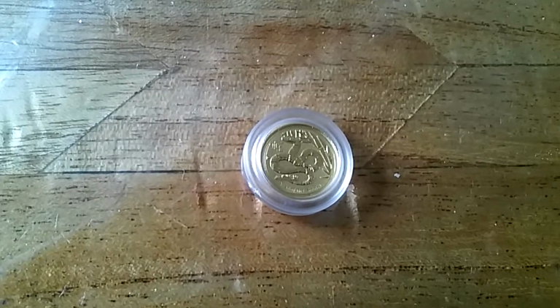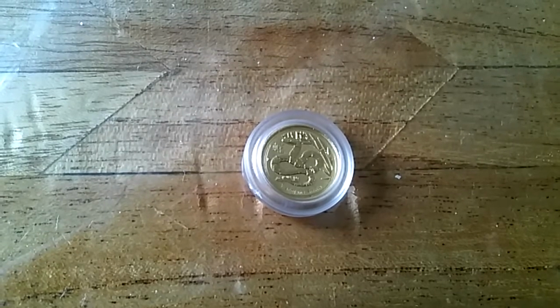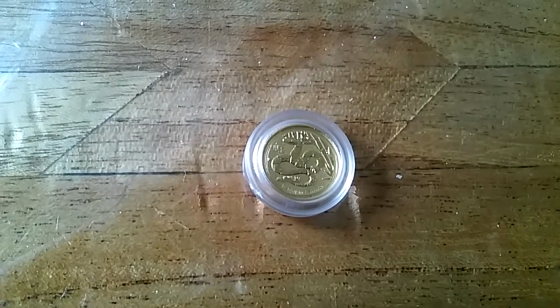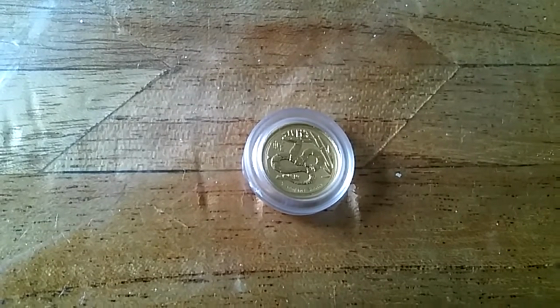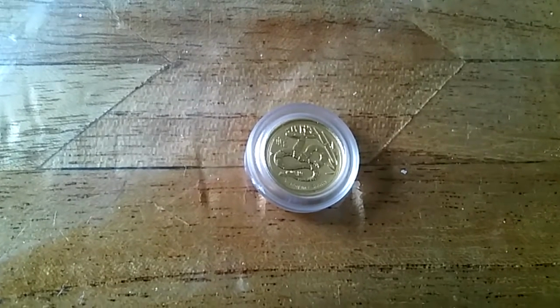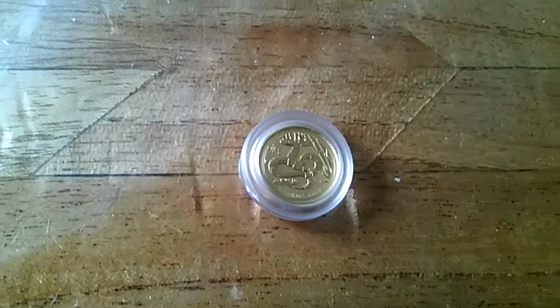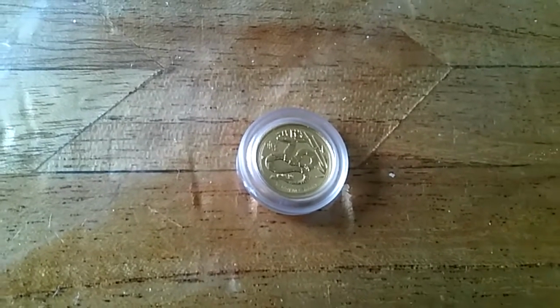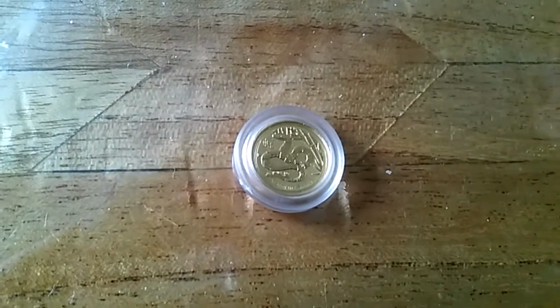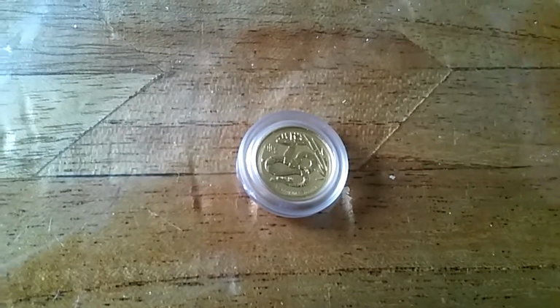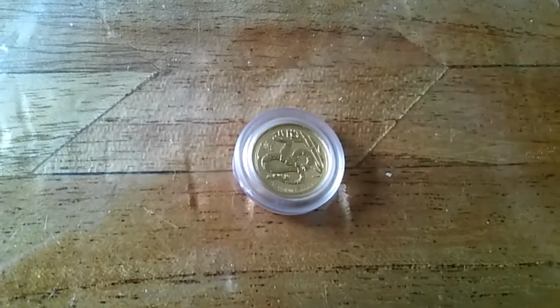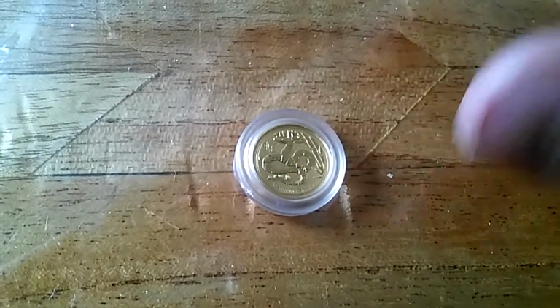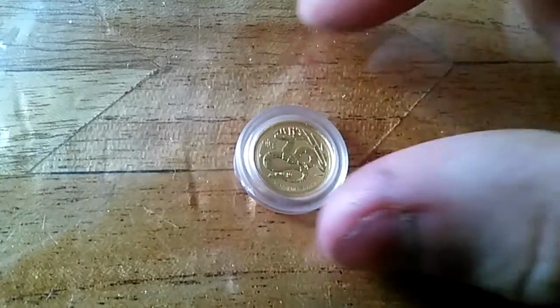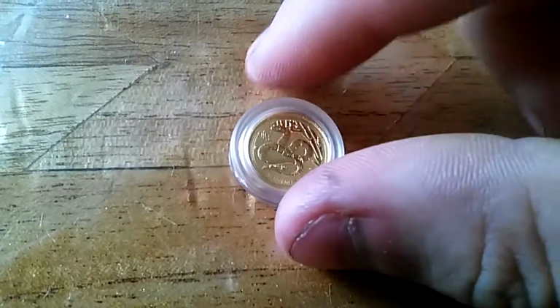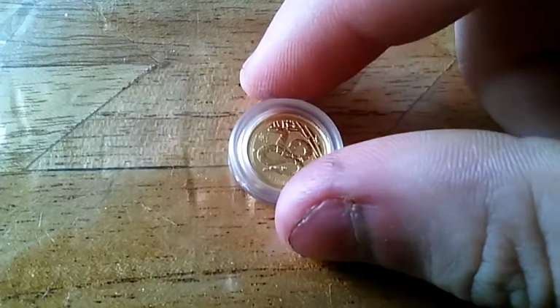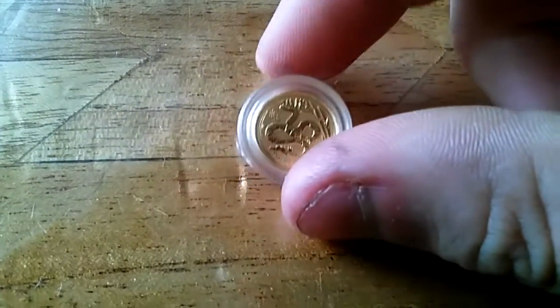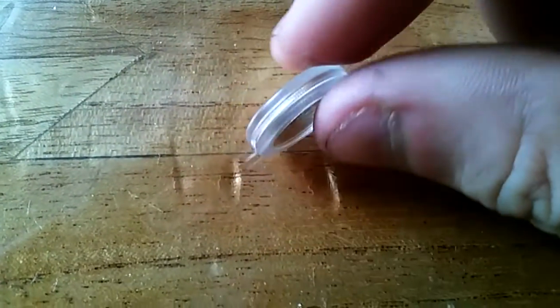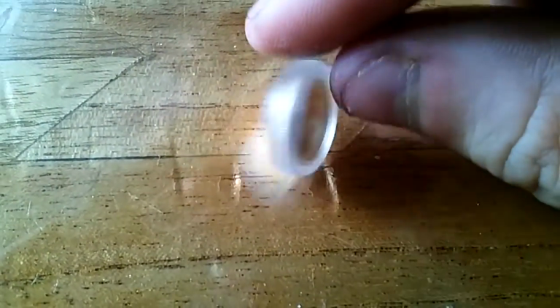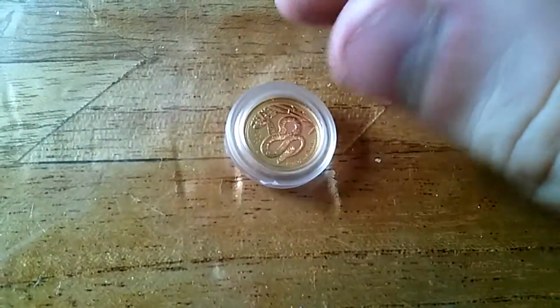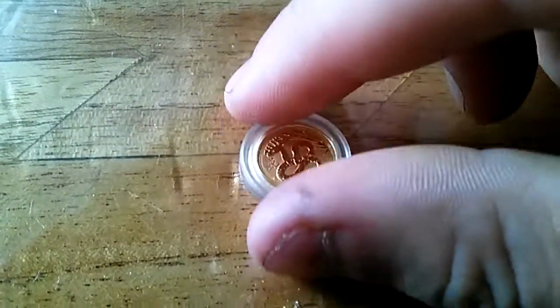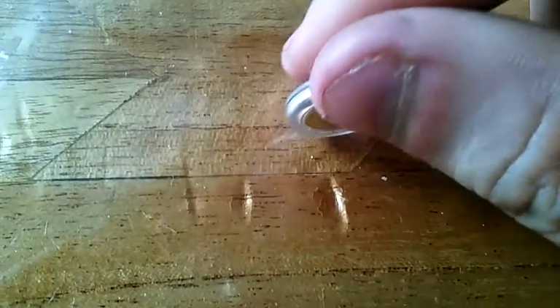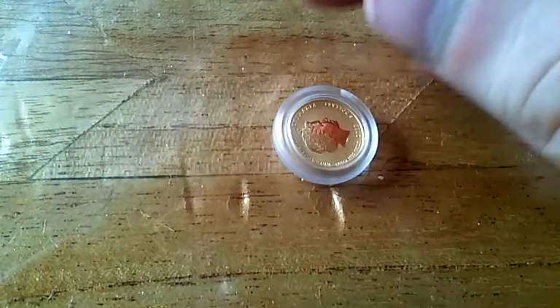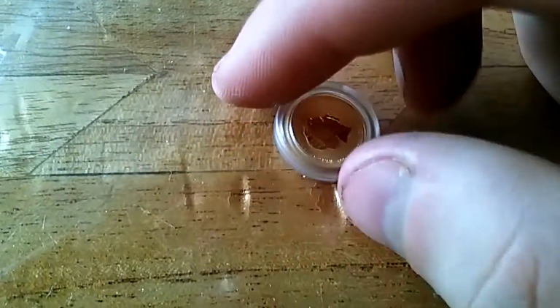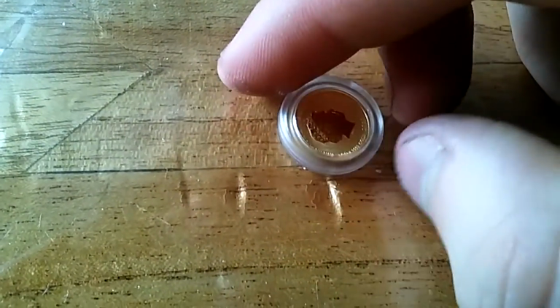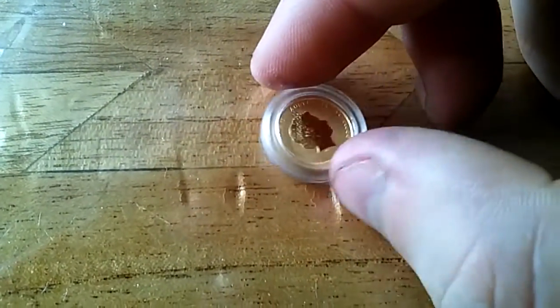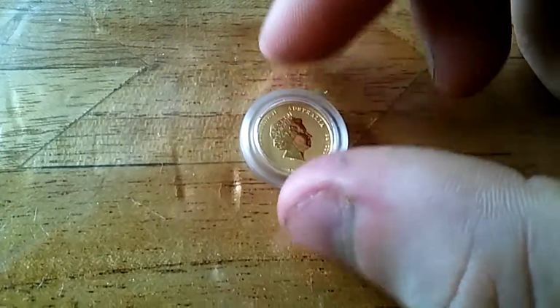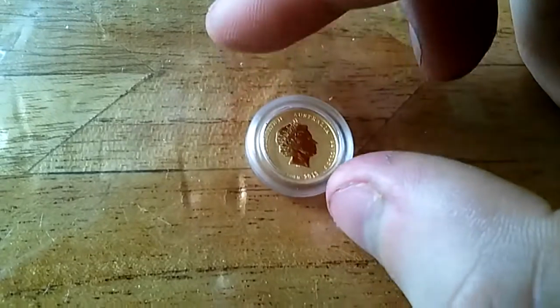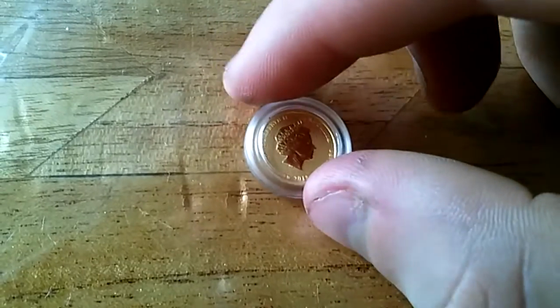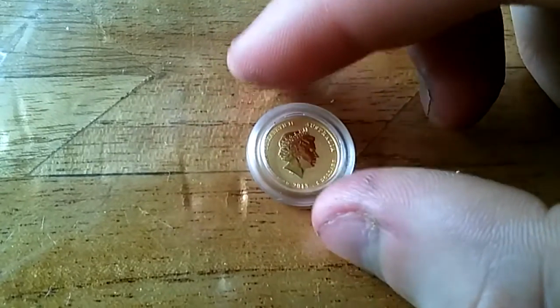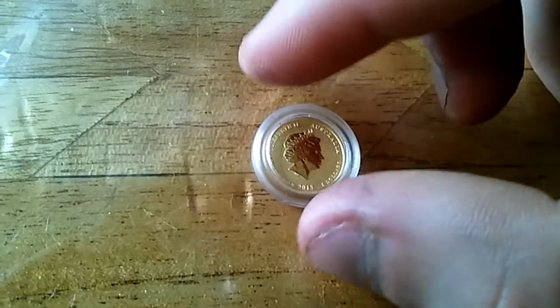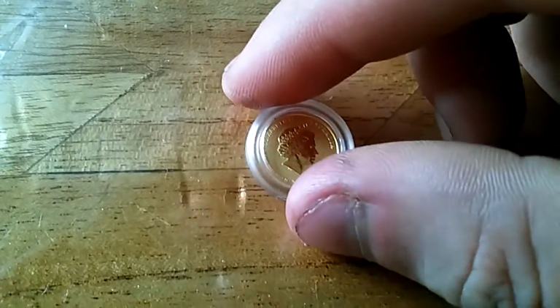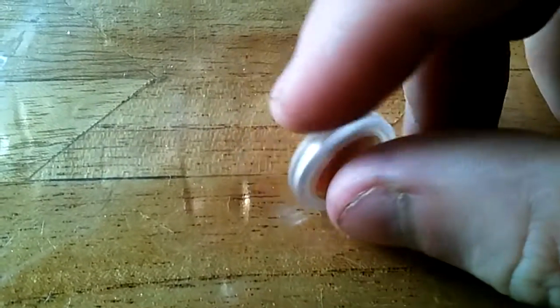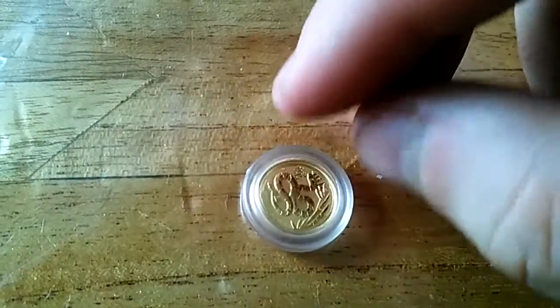Hello everybody, Backyard Bullion here, and just a very quick video to show you this new 1/20th ounce gold lunar coin. I picked this up from a UK bullion dealer, got a good price on it, so it helps to complete my set.